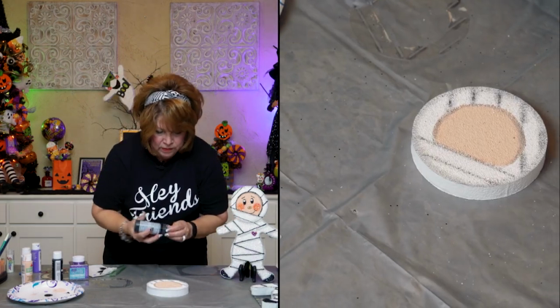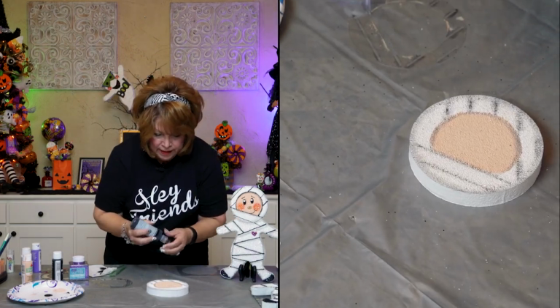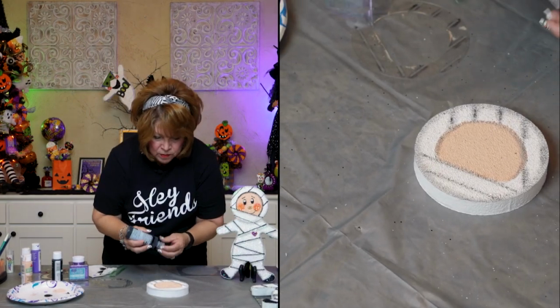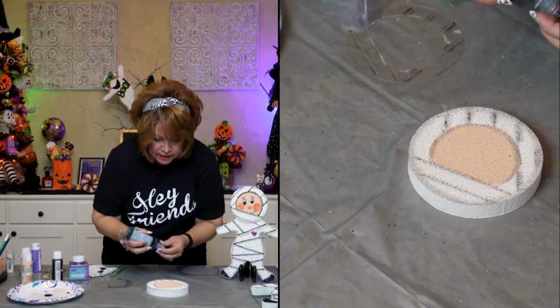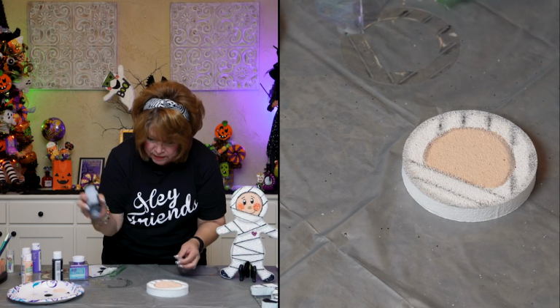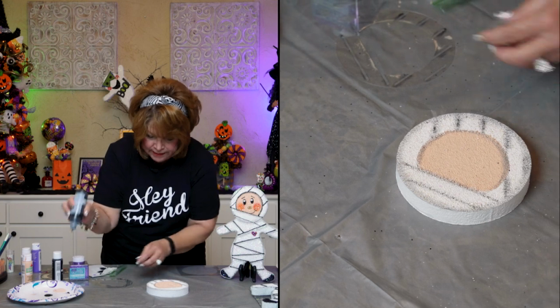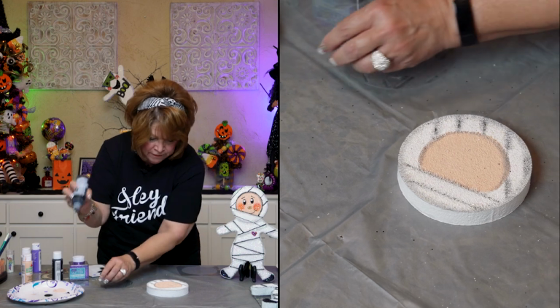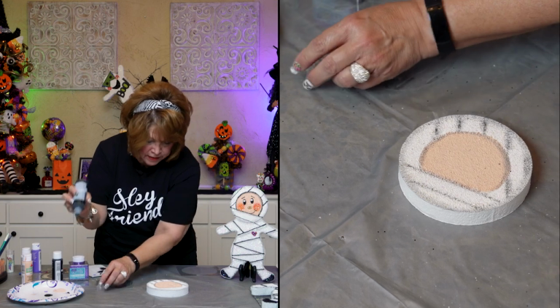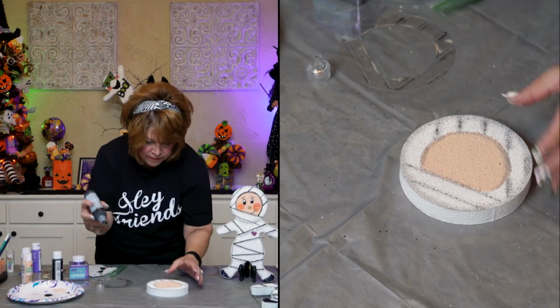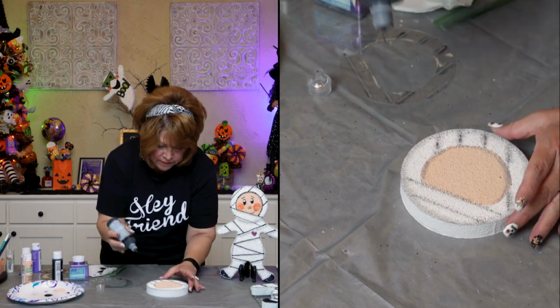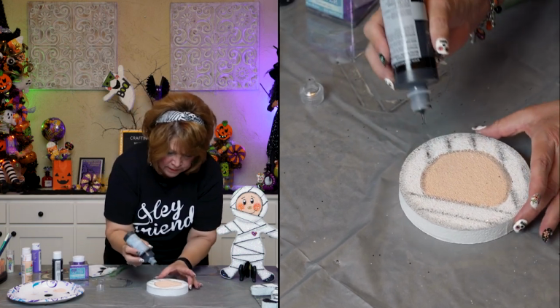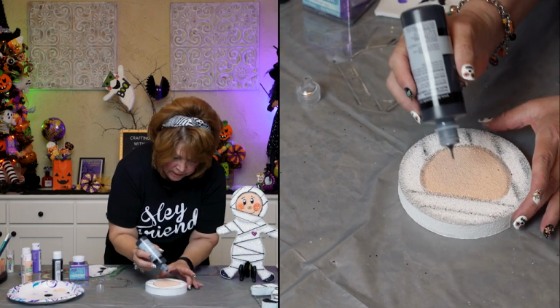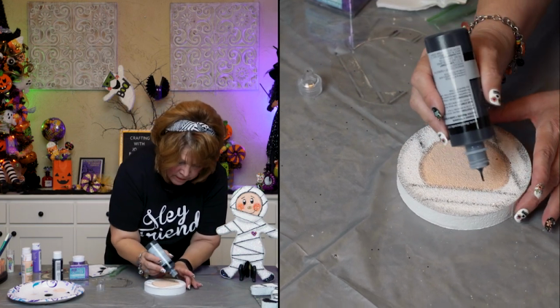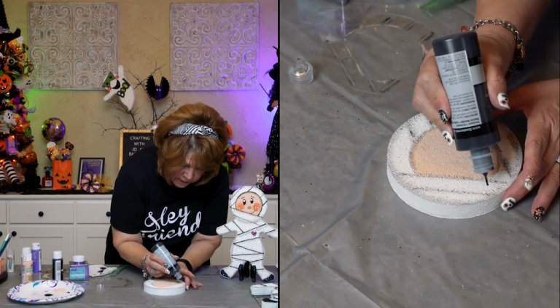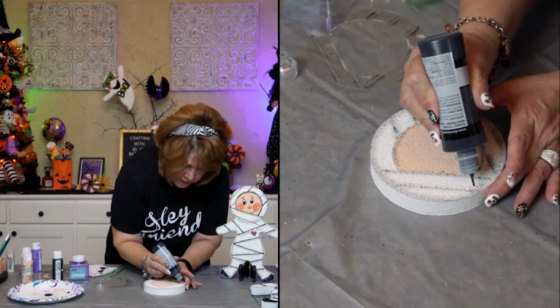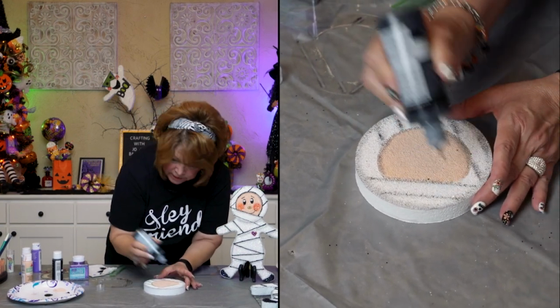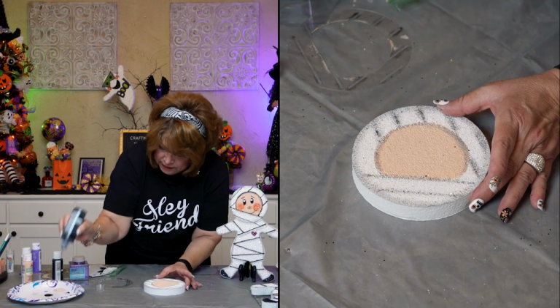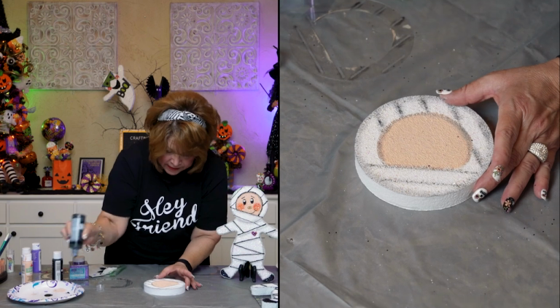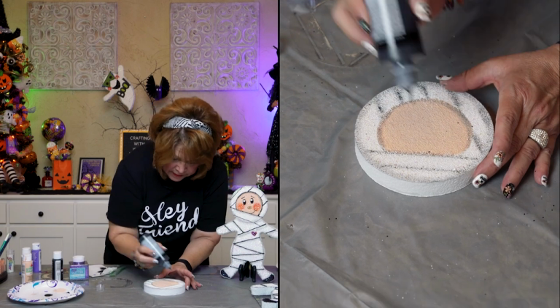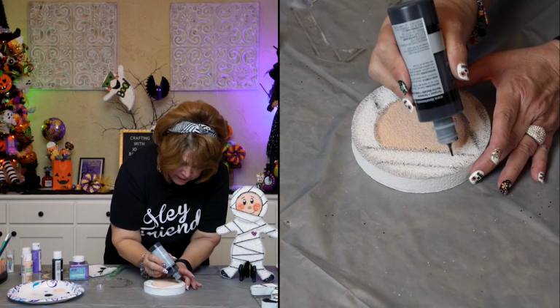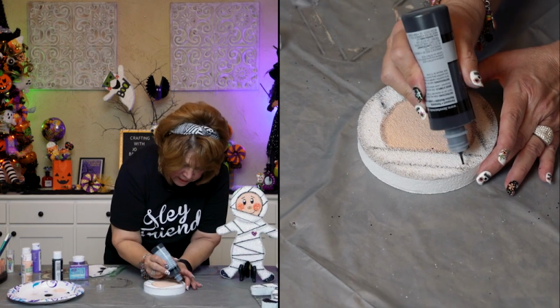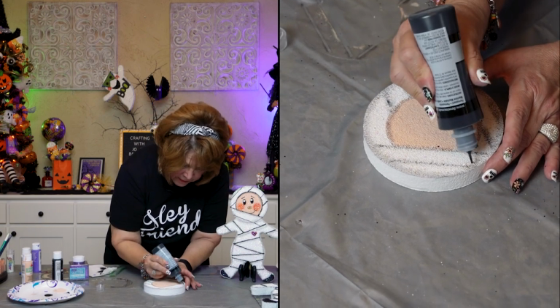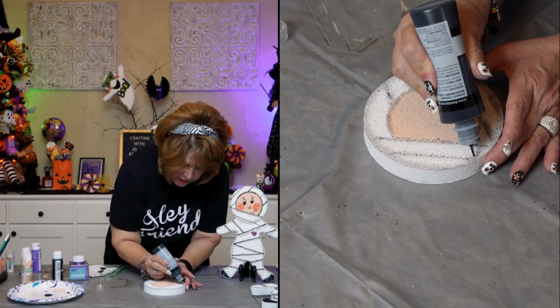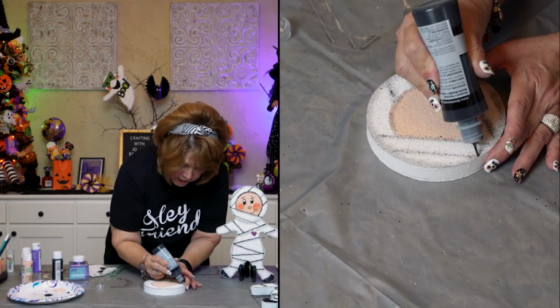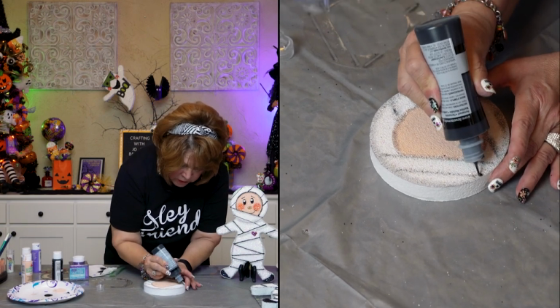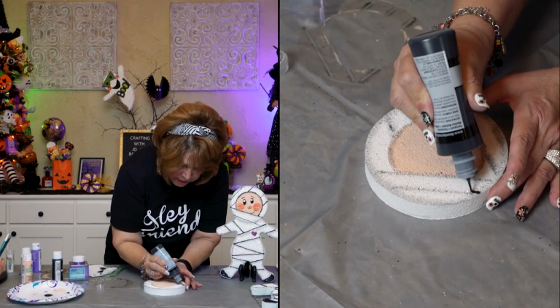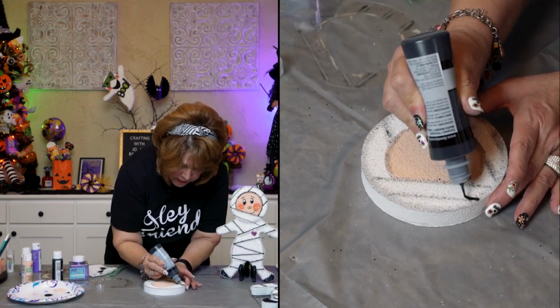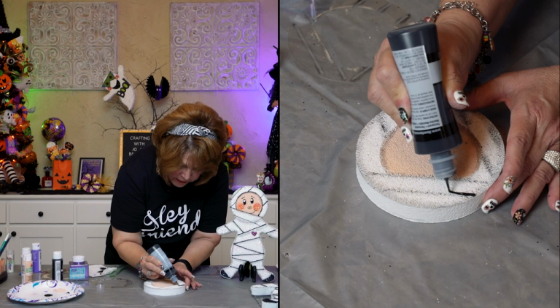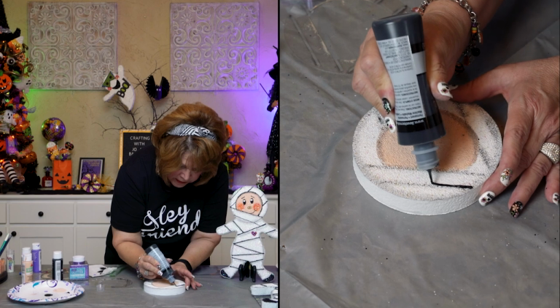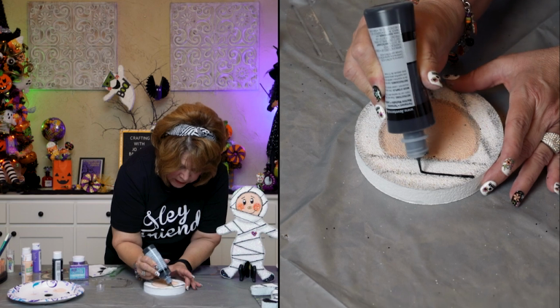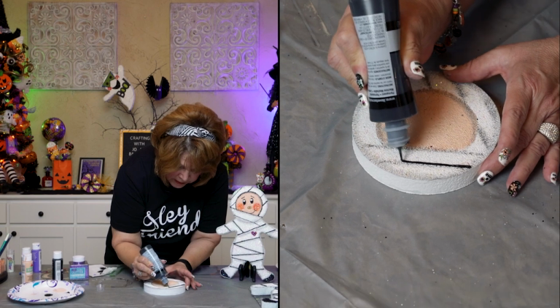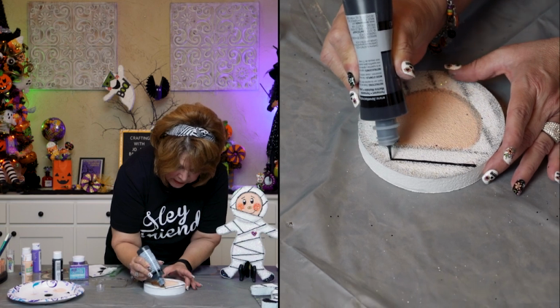Kind of messed up there a little bit, but it's going to be okay, friends. Look at that — how fast and easy was that? I'm going to go ahead and detail the lines on the face while I'm at it. The face isn't dry on this one yet, but I've got one that is, so we can detail it.